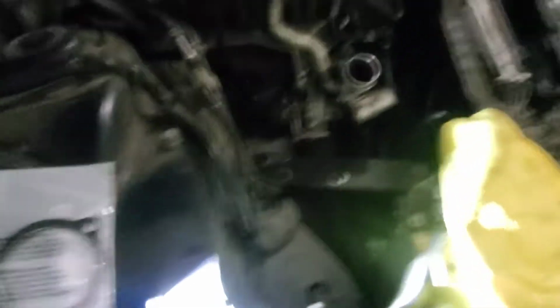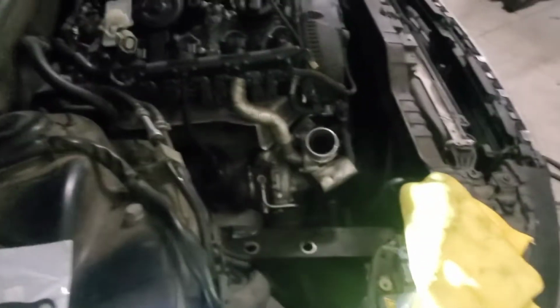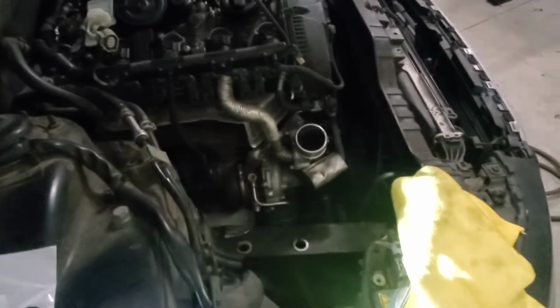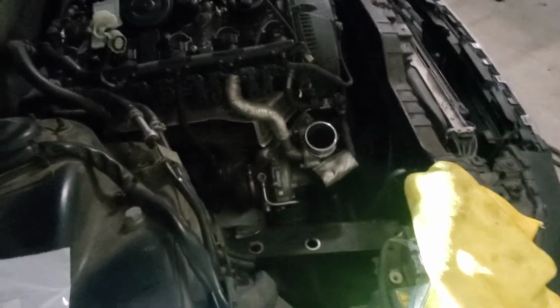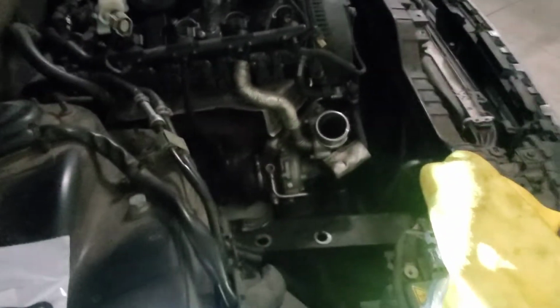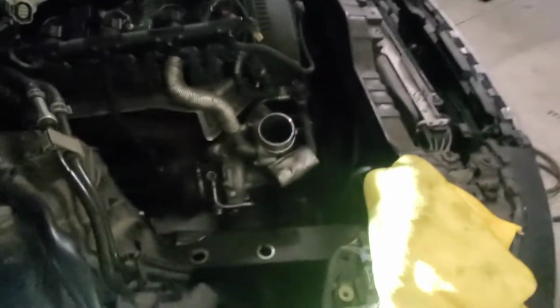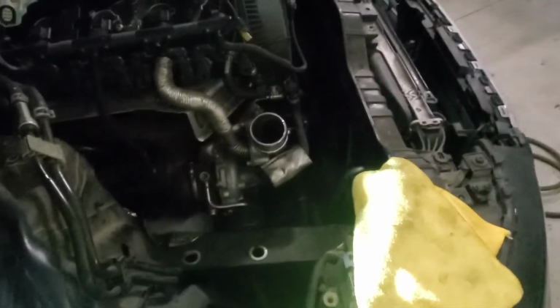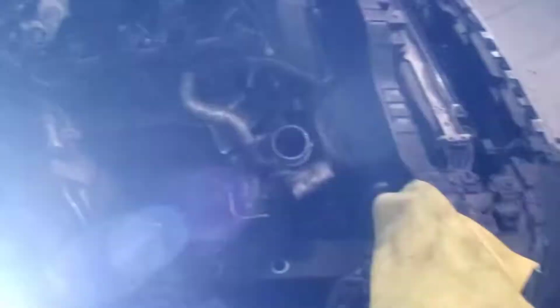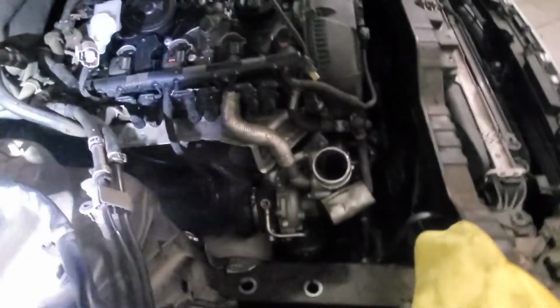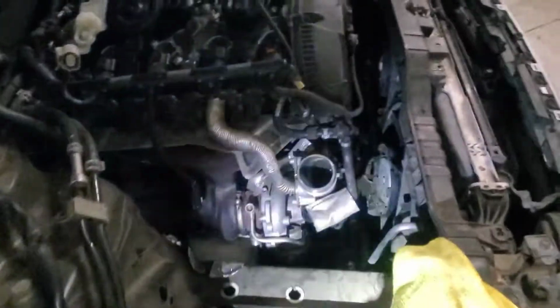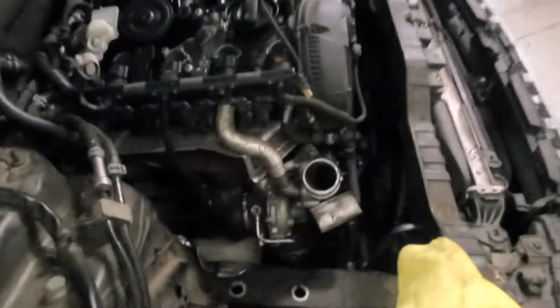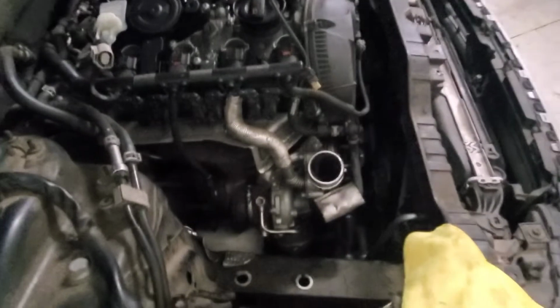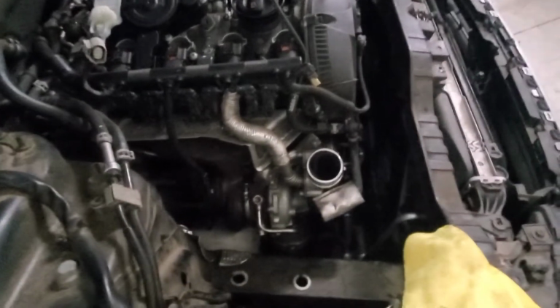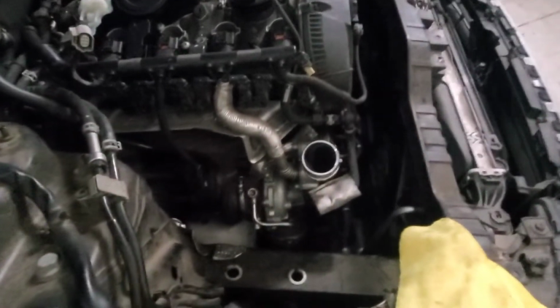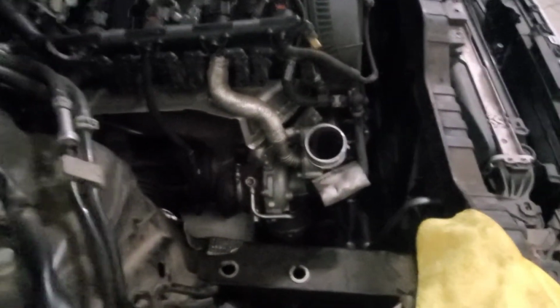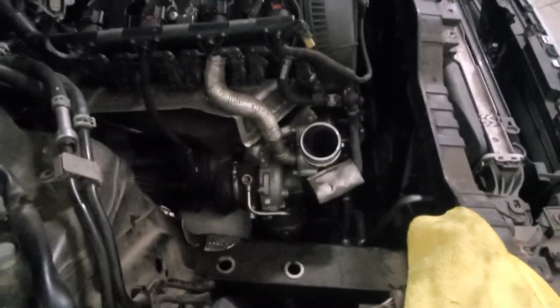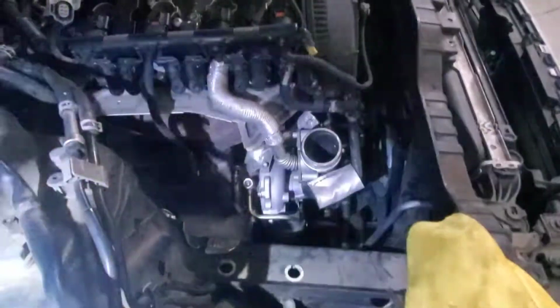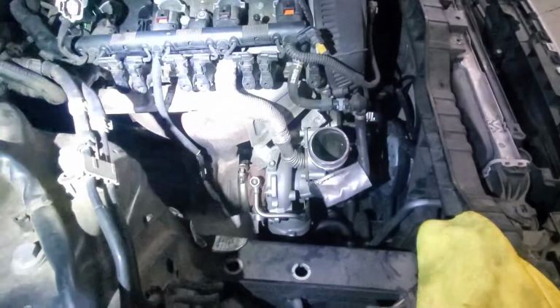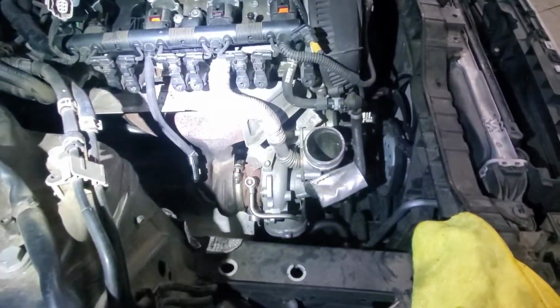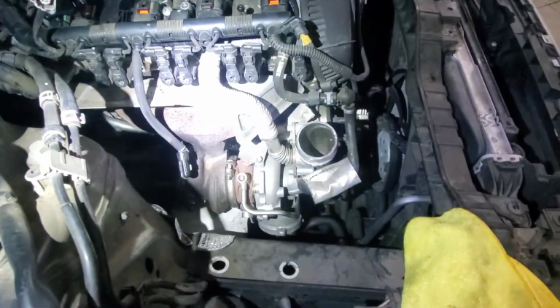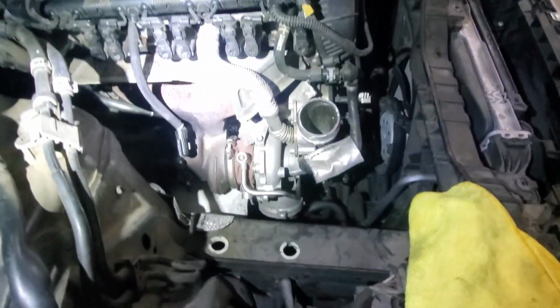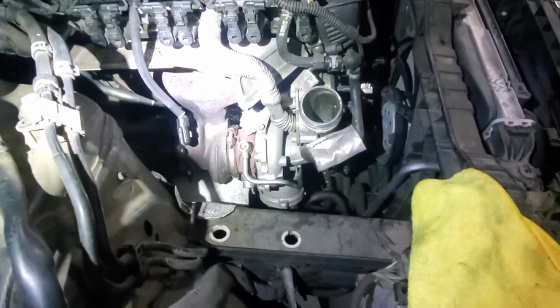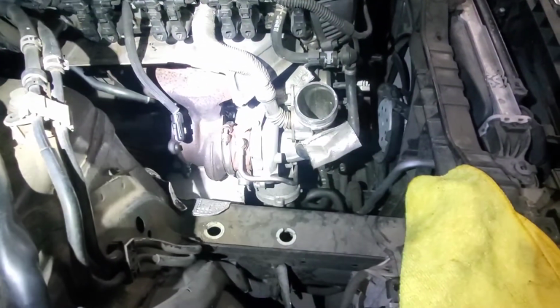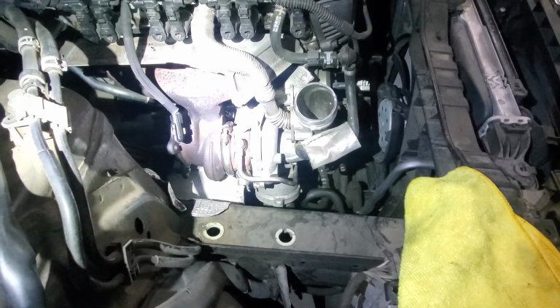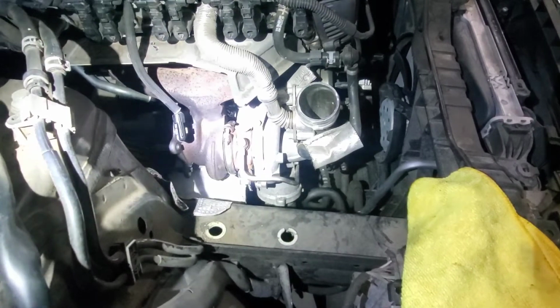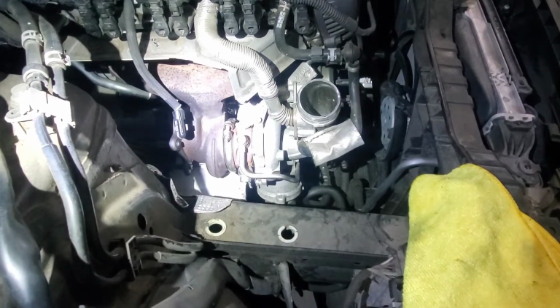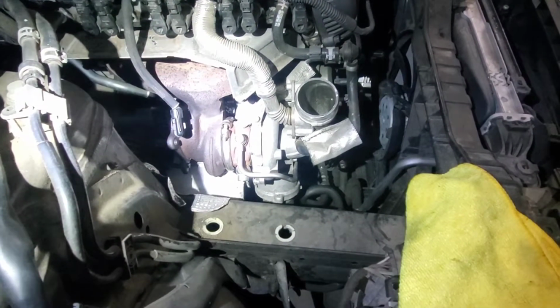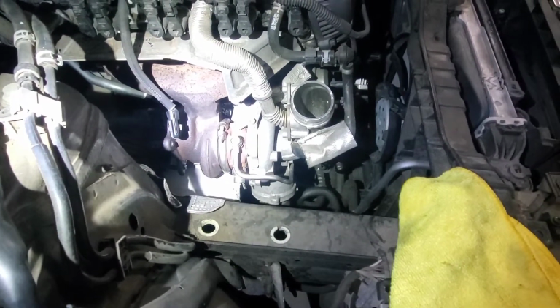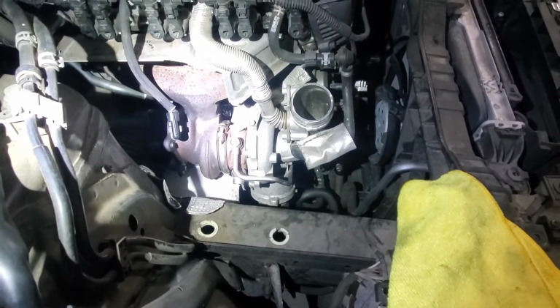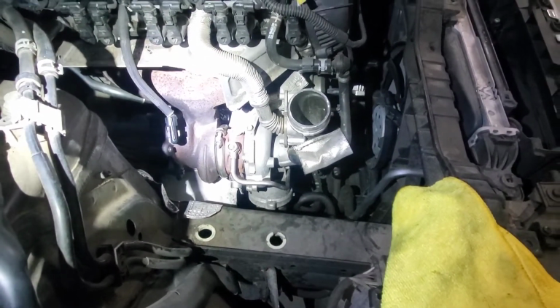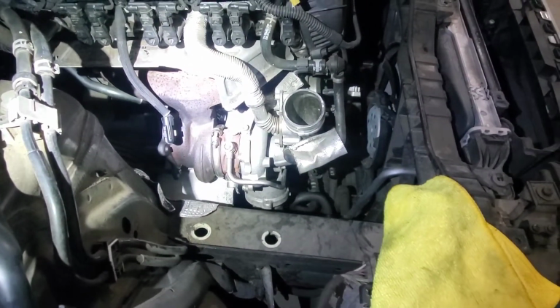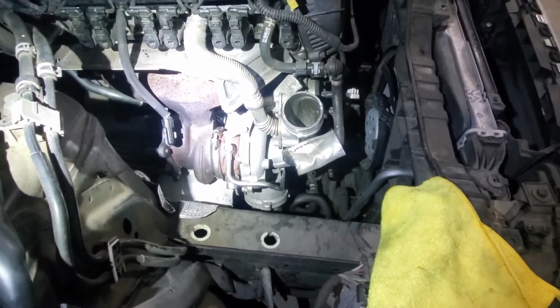The turbo will be here Monday — it was coming from my supplier's warehouse somewhere else. We will get it done on Monday and put all this back together.